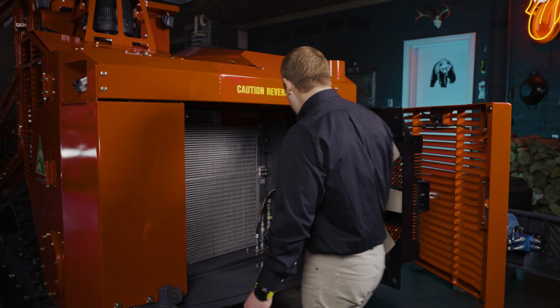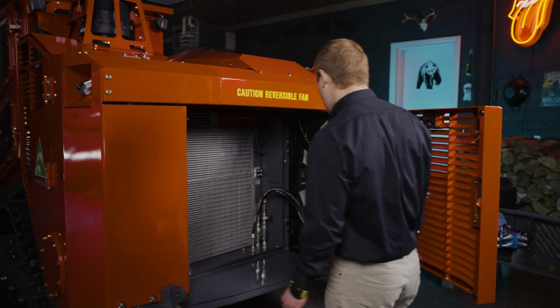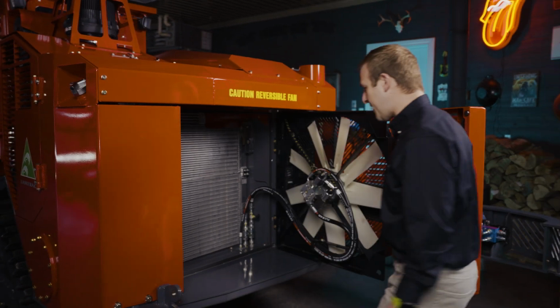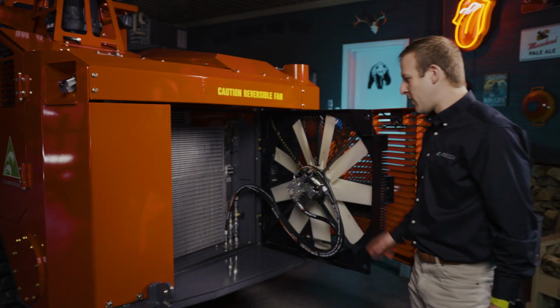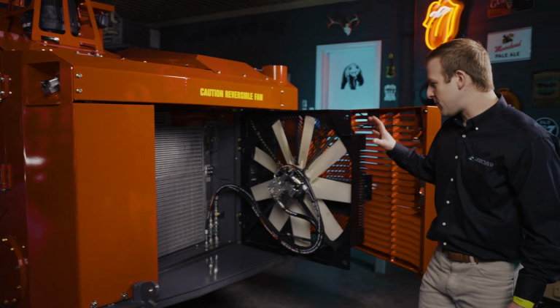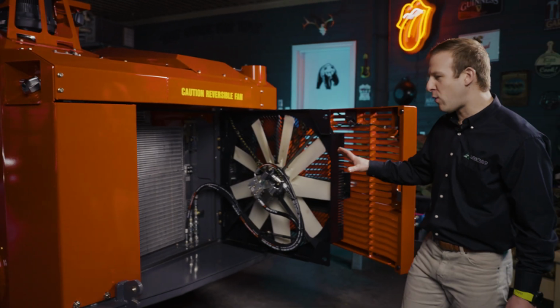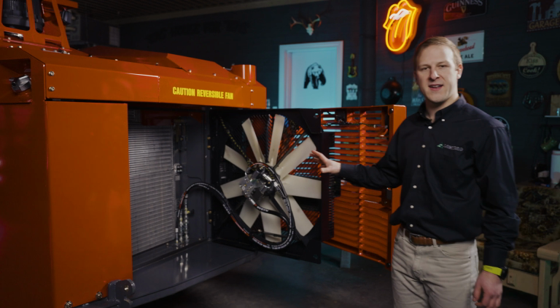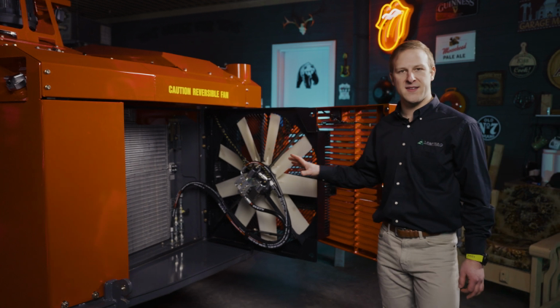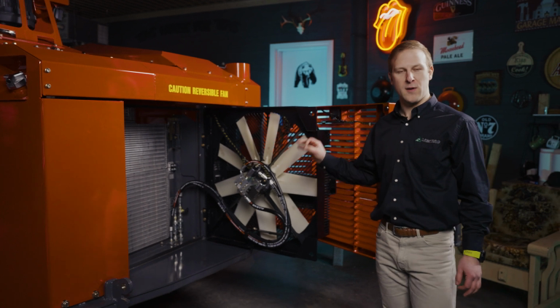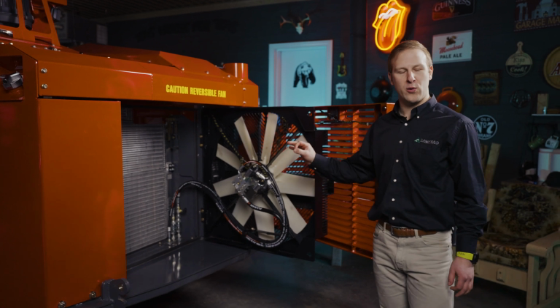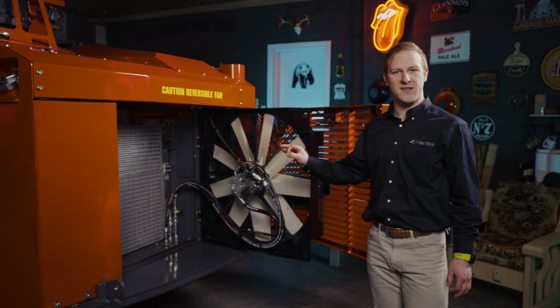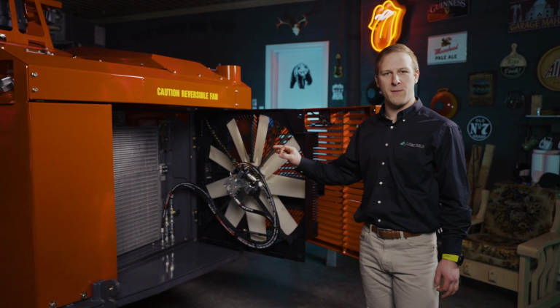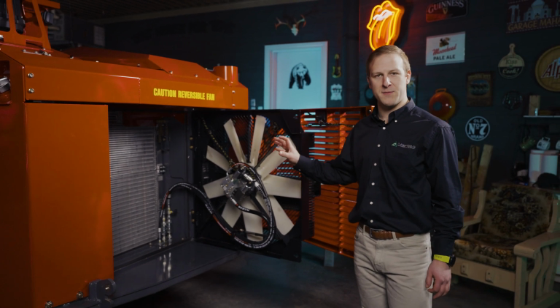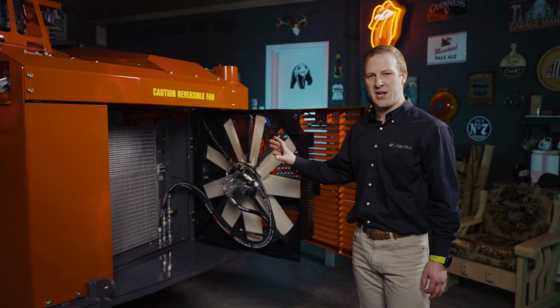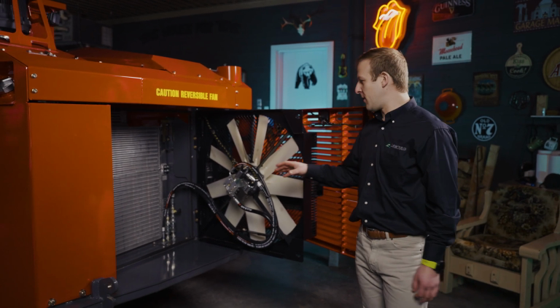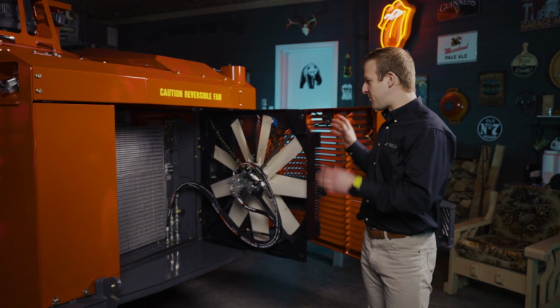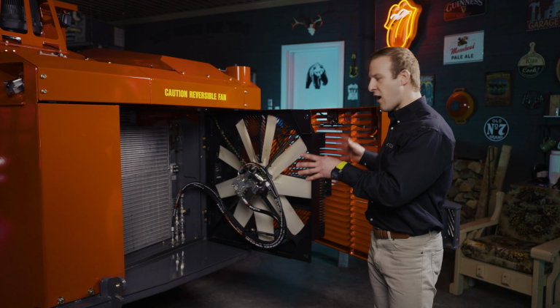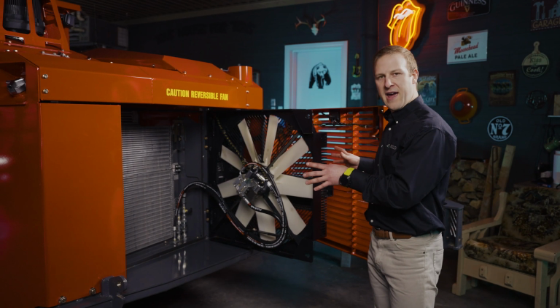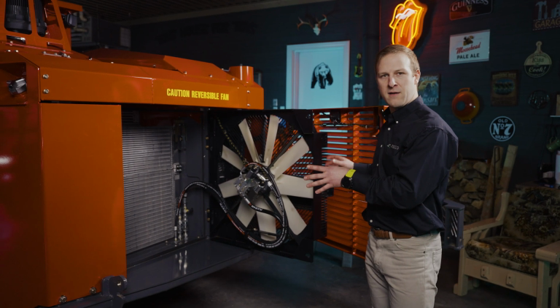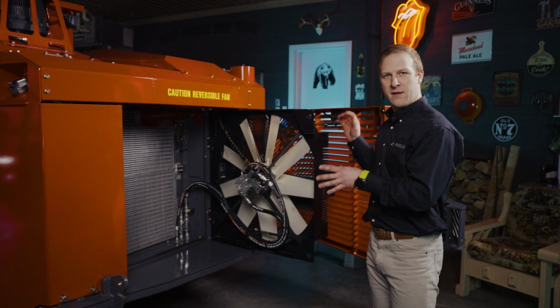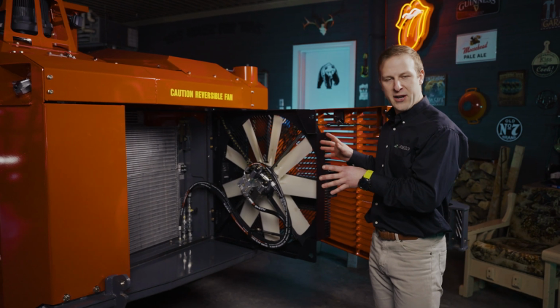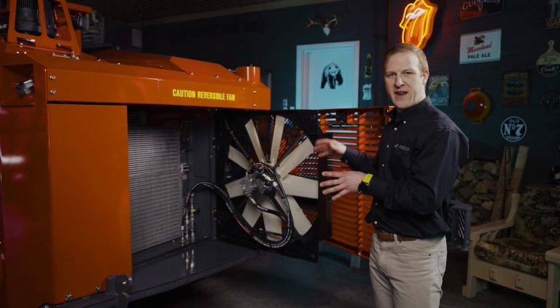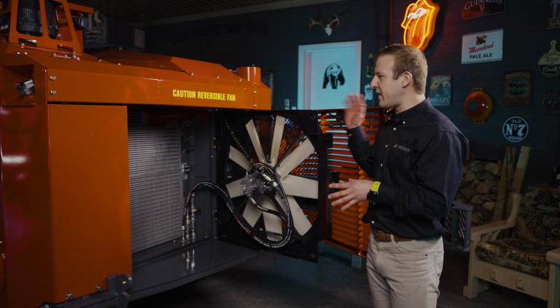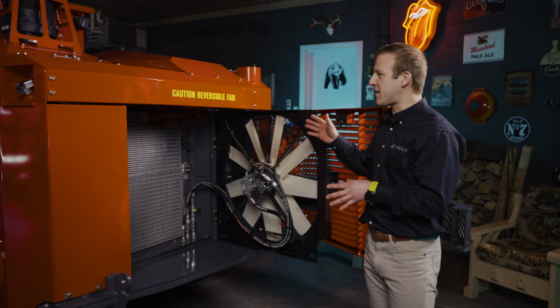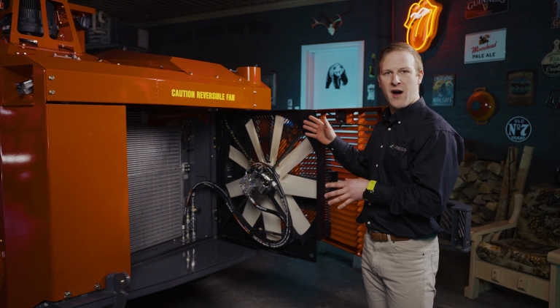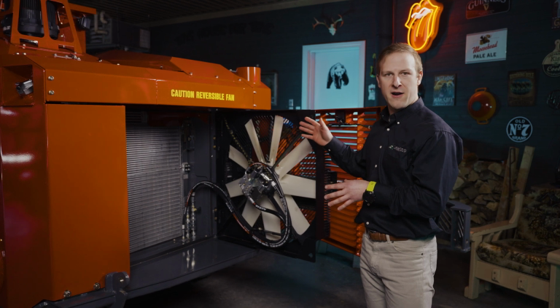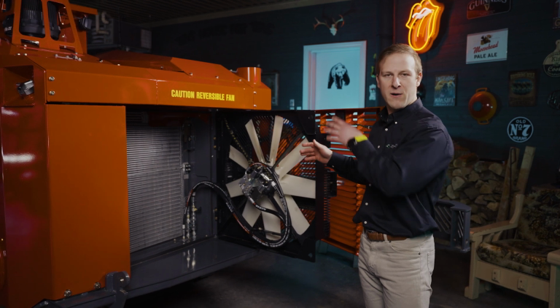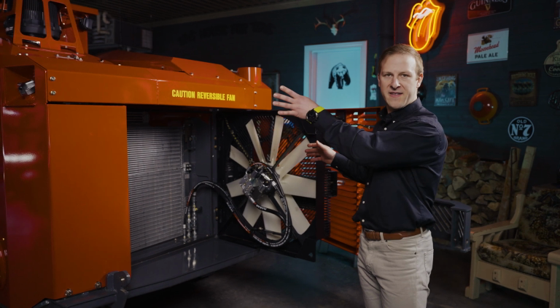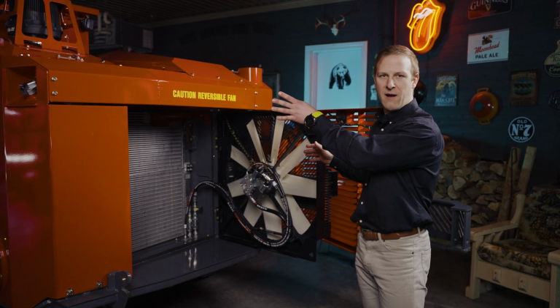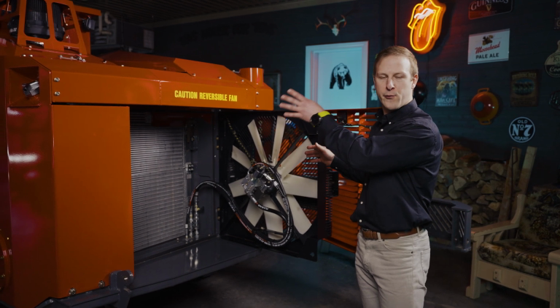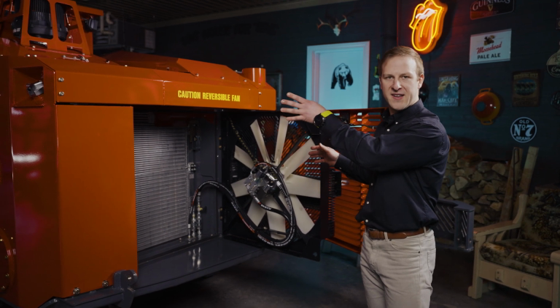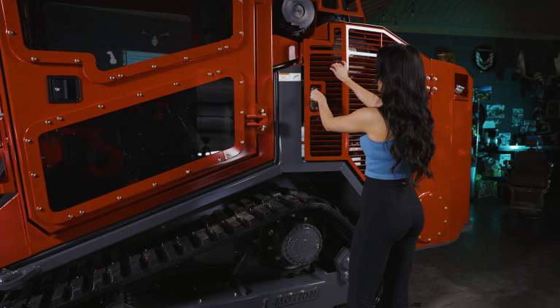As you can see, the whole fan system, the whole cooling system on this machine is built on an angle to make sure that it redirects the hot air outside the cowling through the side door.